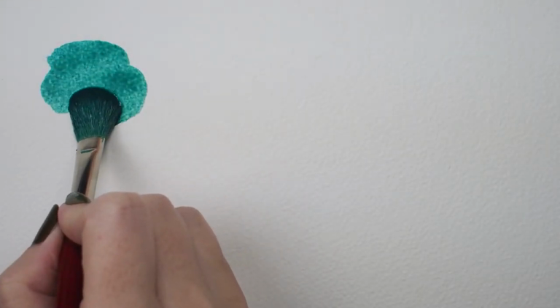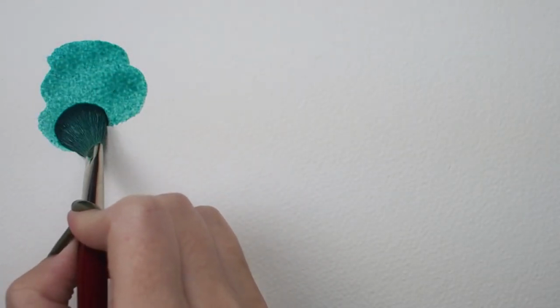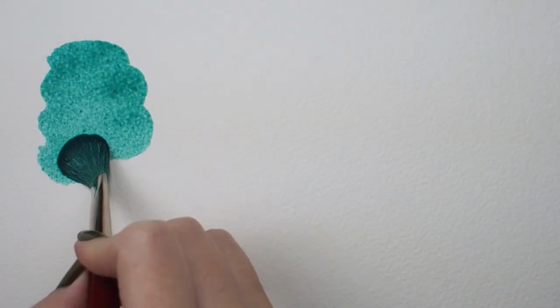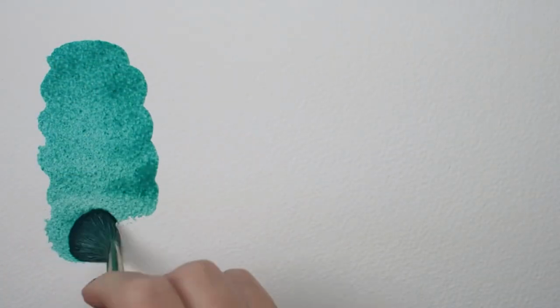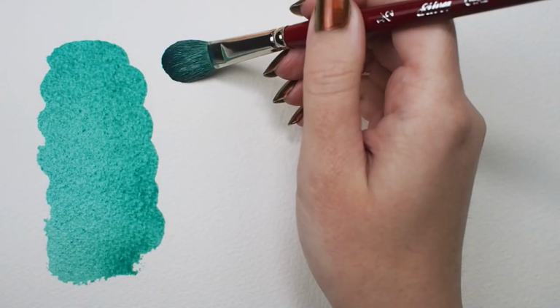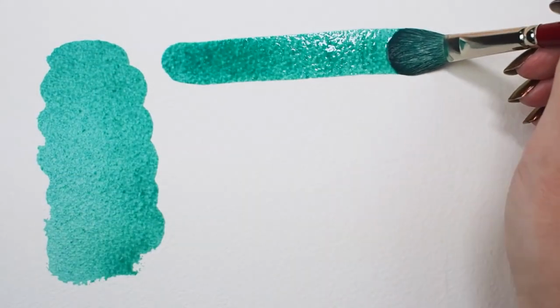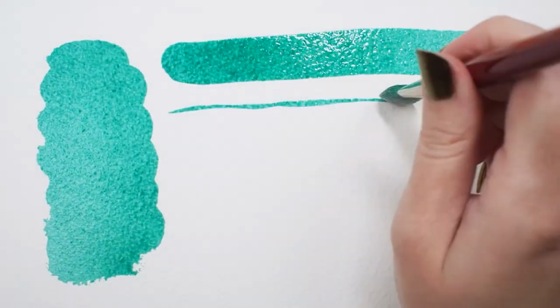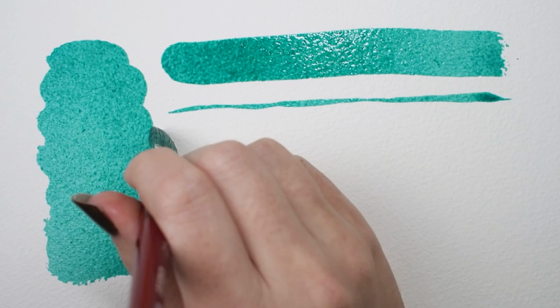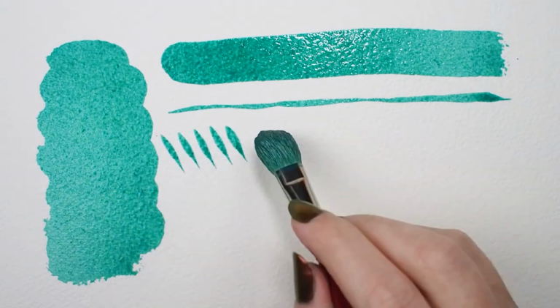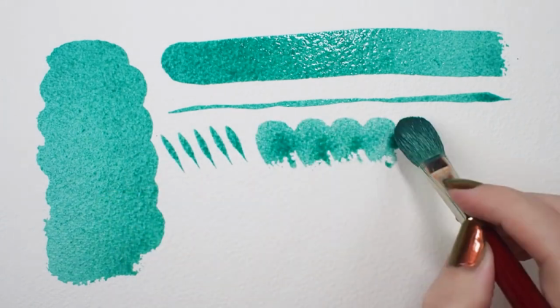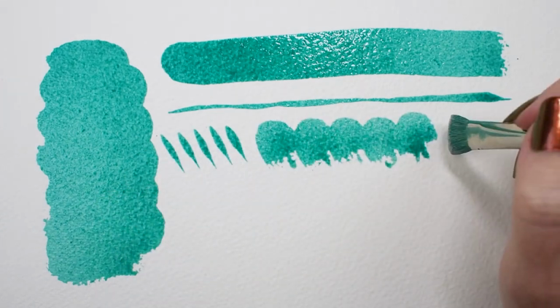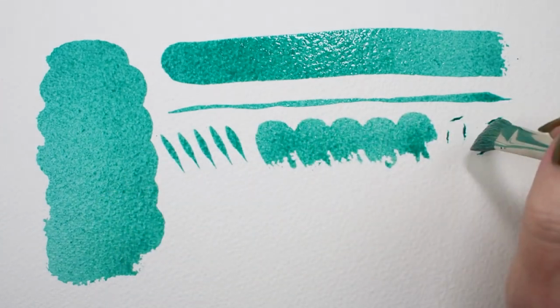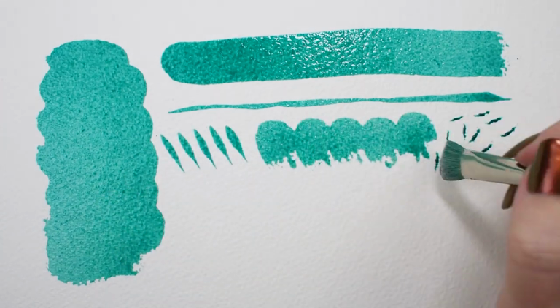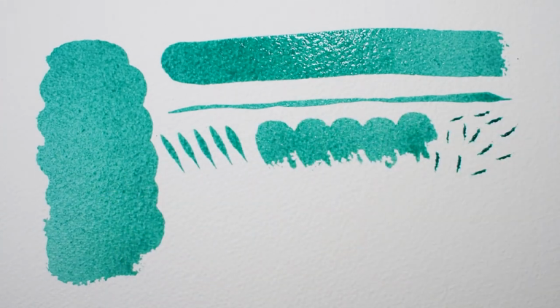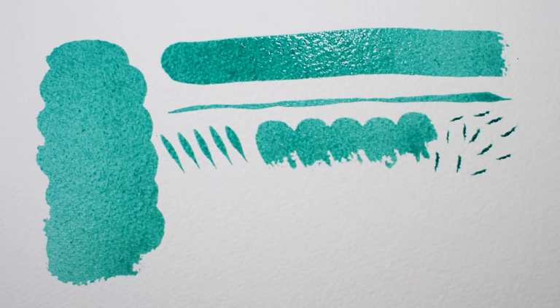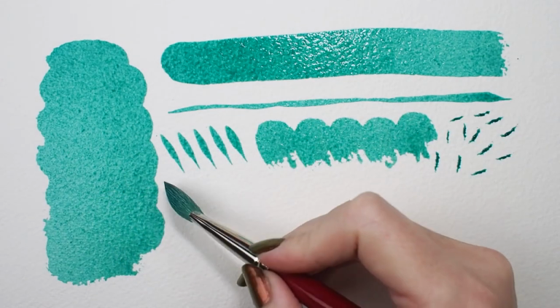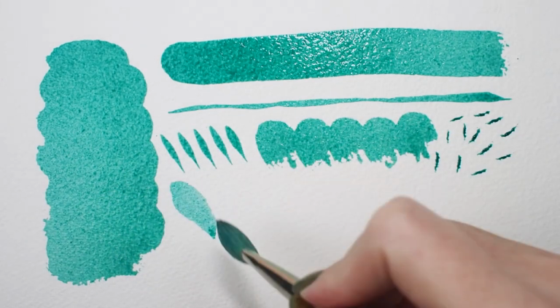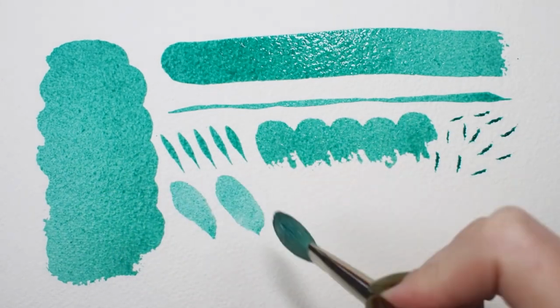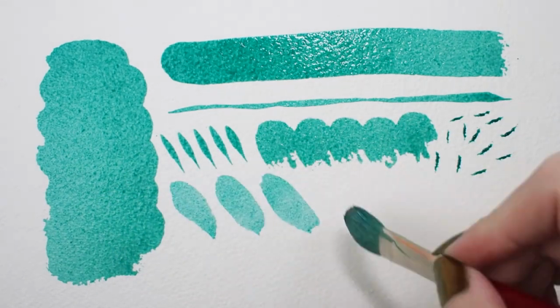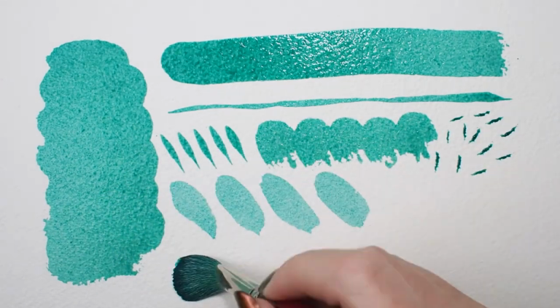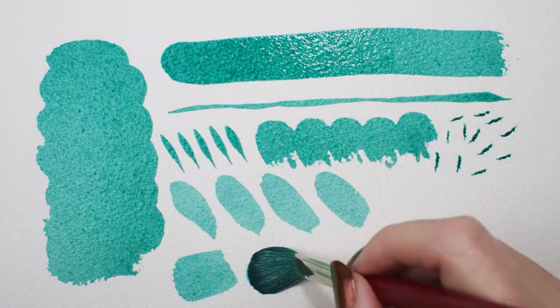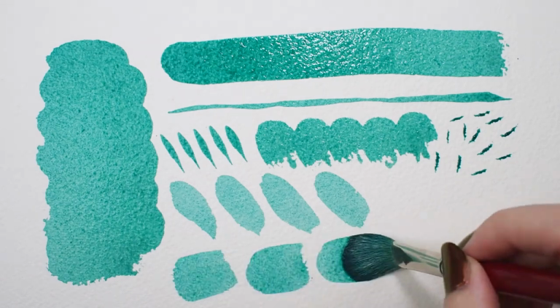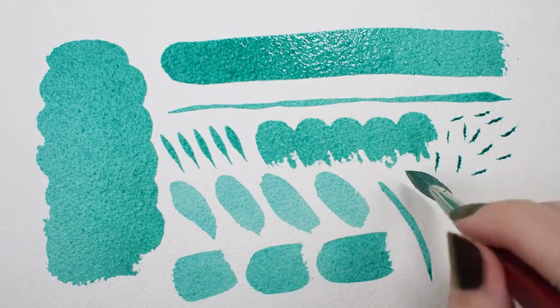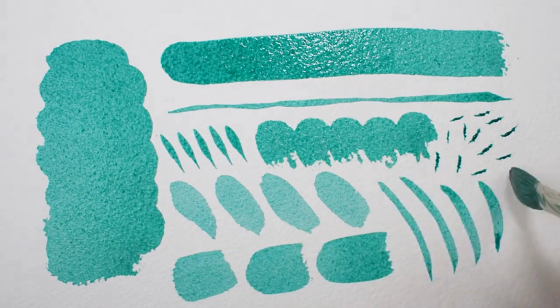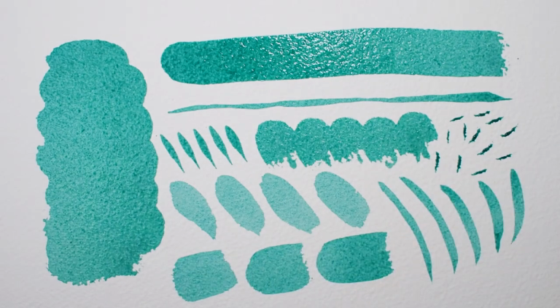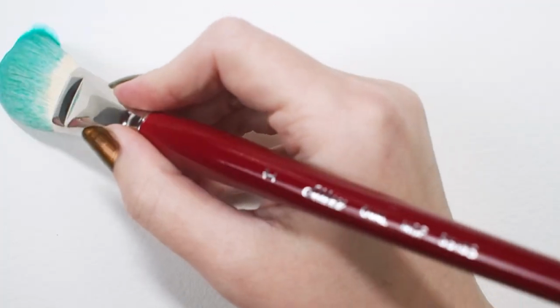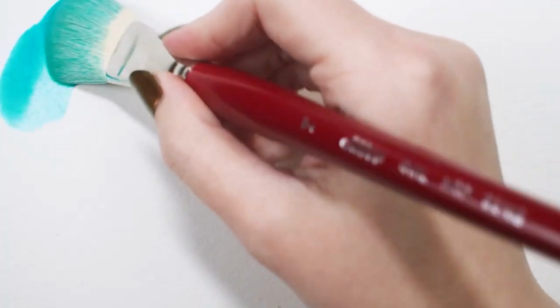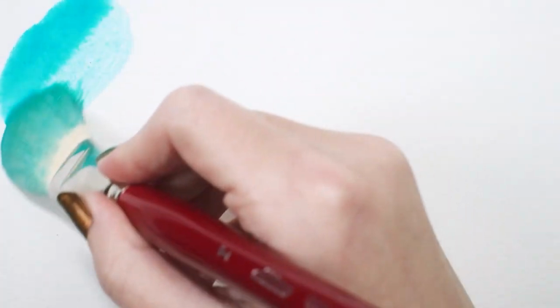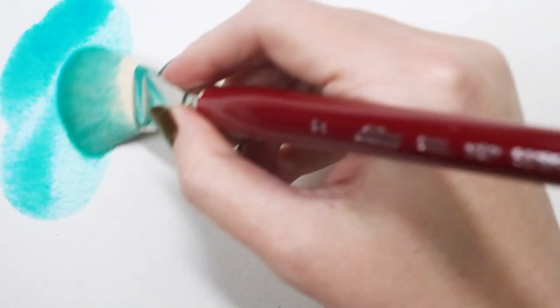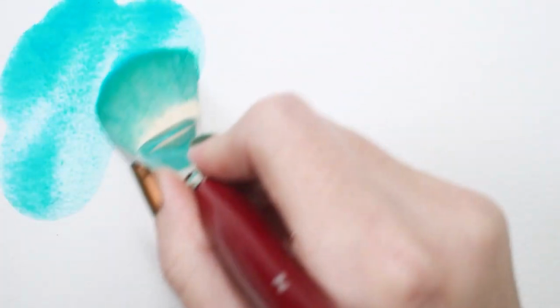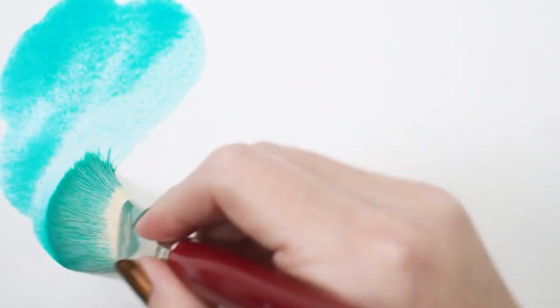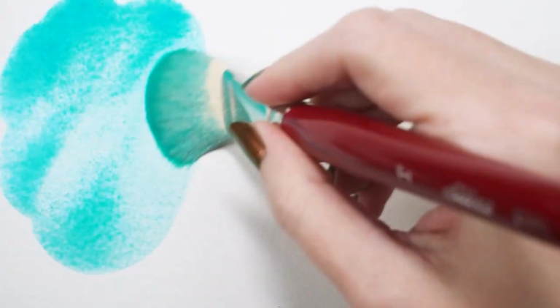These white goat hair mops are incredibly versatile. They can be used in acrylics and oils. In pastels and charcoals you can use them to blend and soften color. You can use them to apply gold leaf, brush dust off ceramics, and so much more.